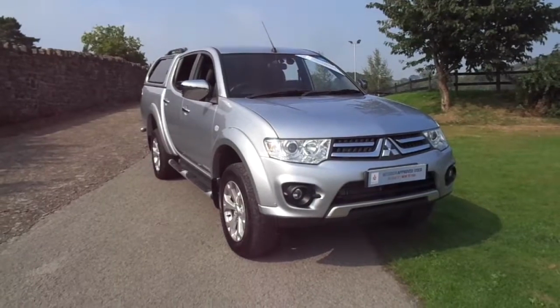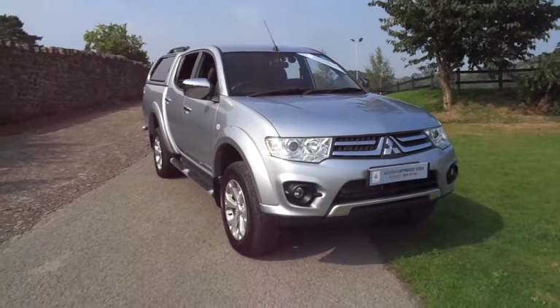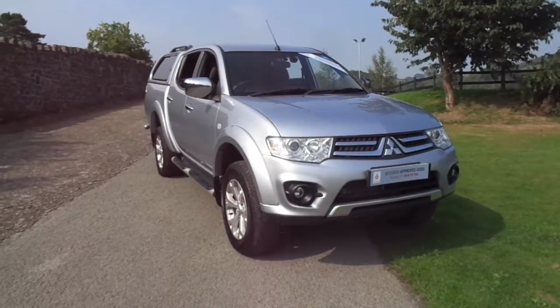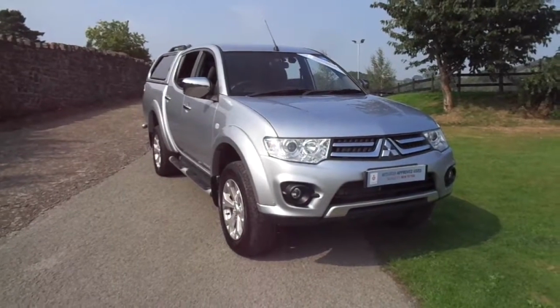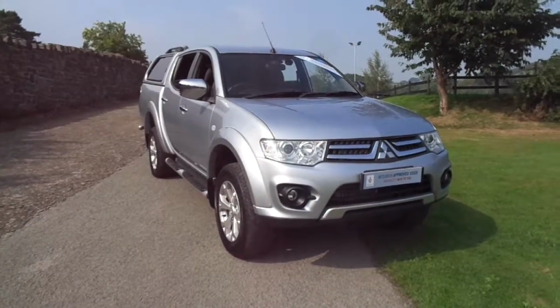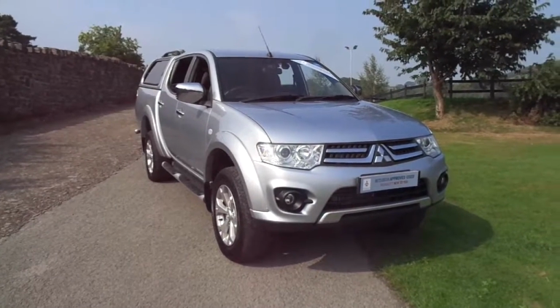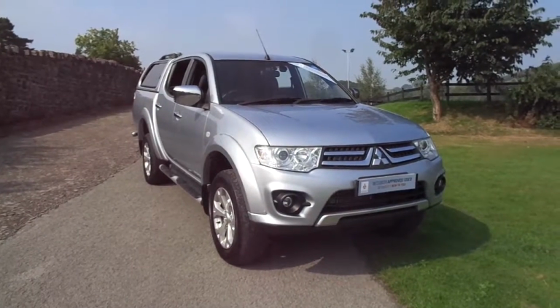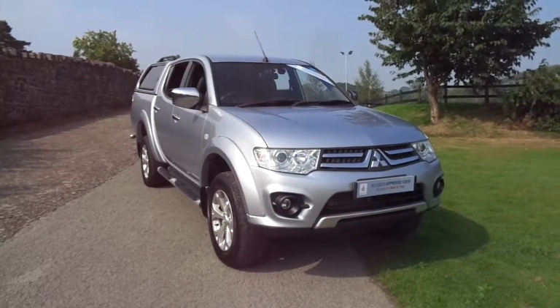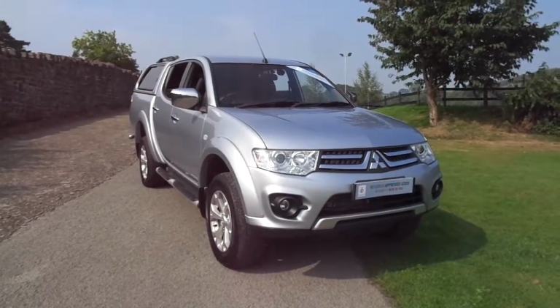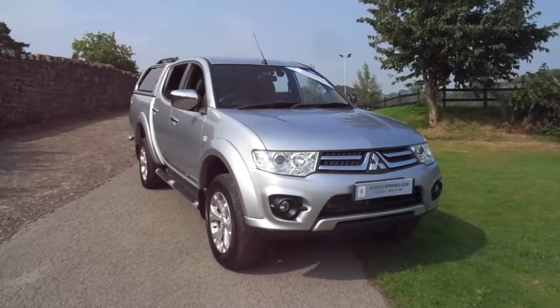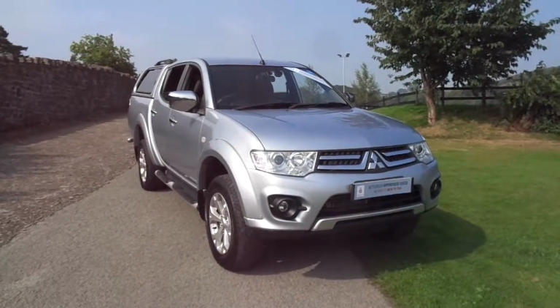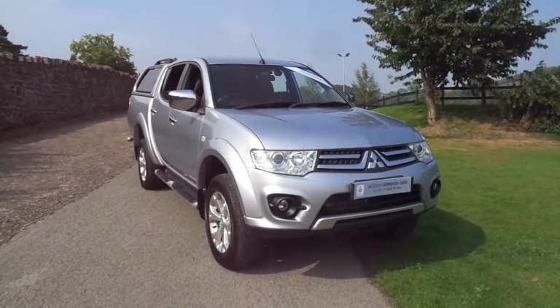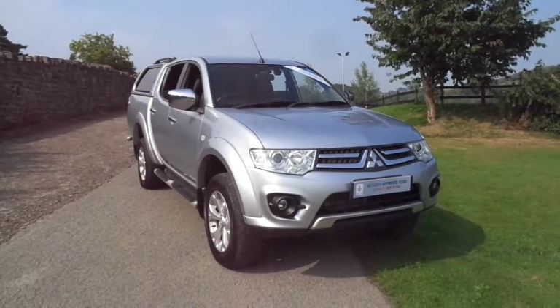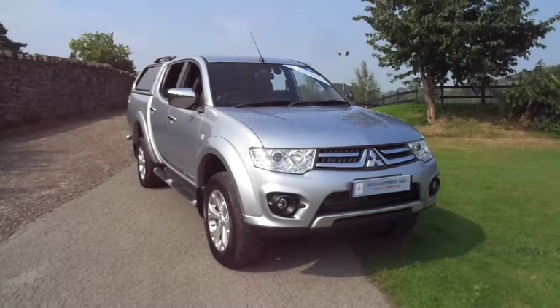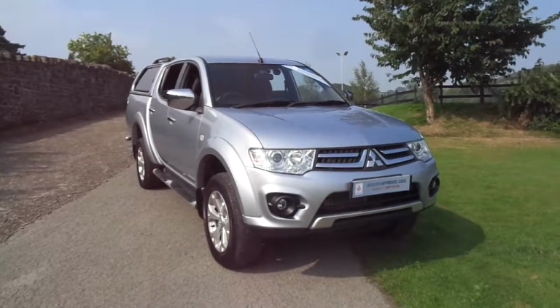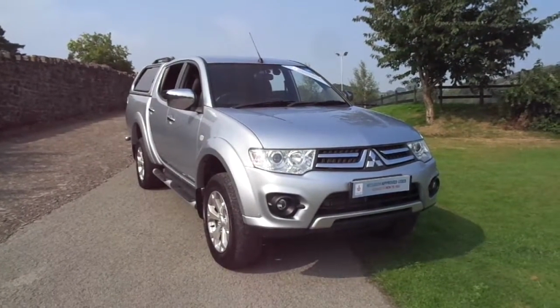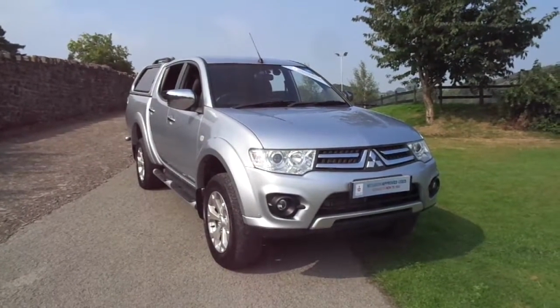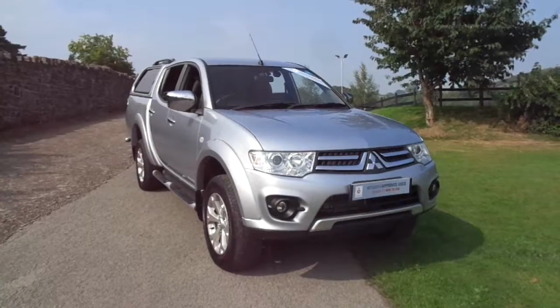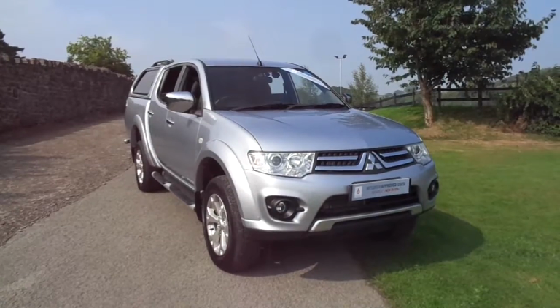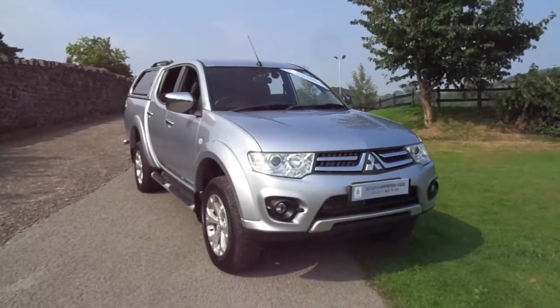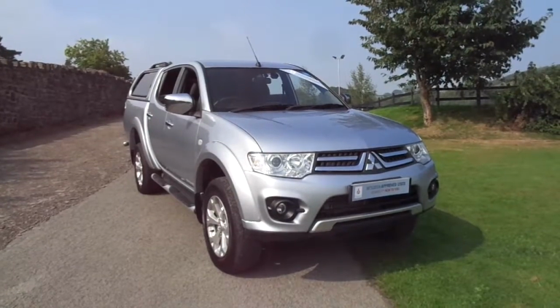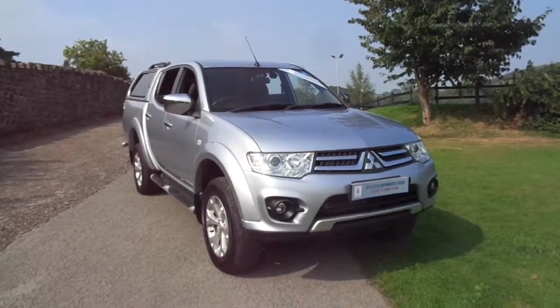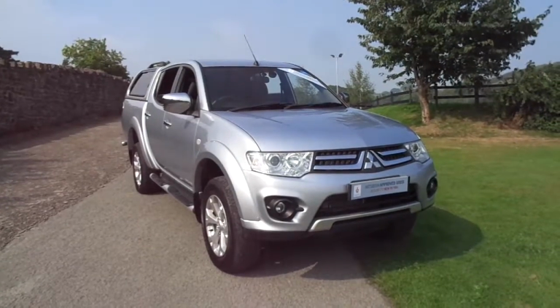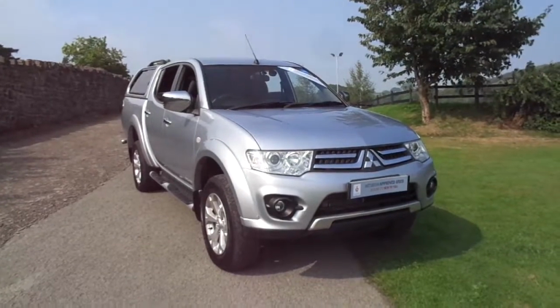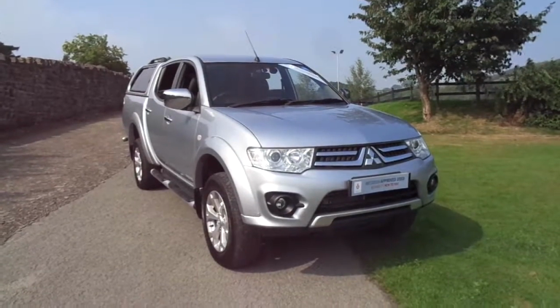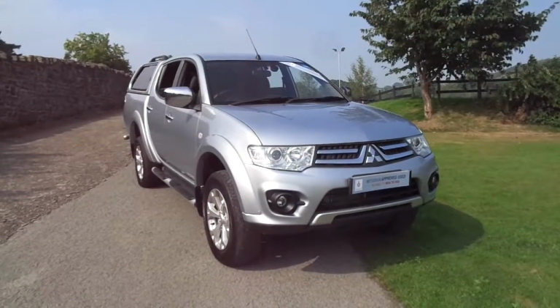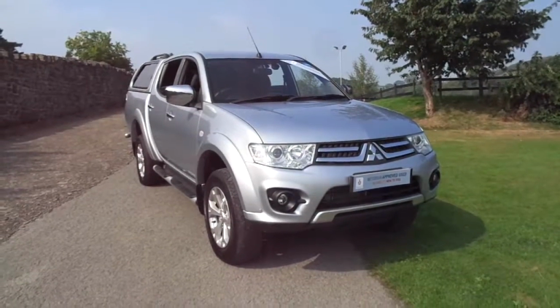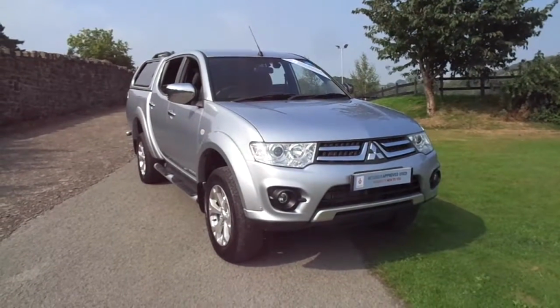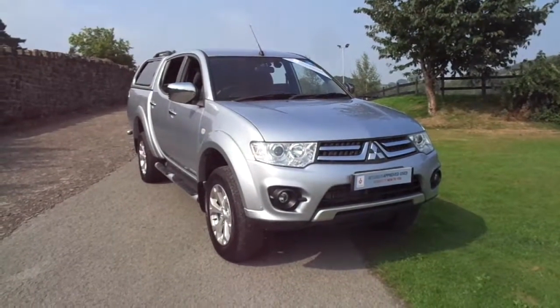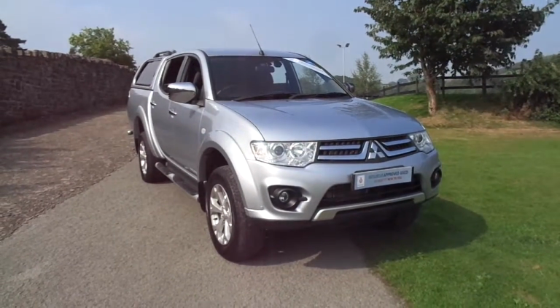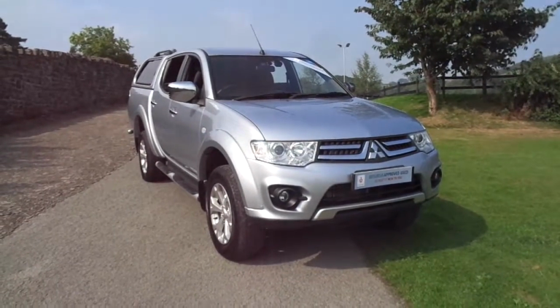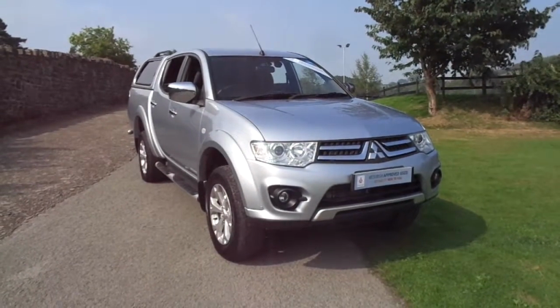For more information on the Mitsubishi L200 Barbarian 2015 plate, please contact JT Hughes Mitsubishi in Newtown.